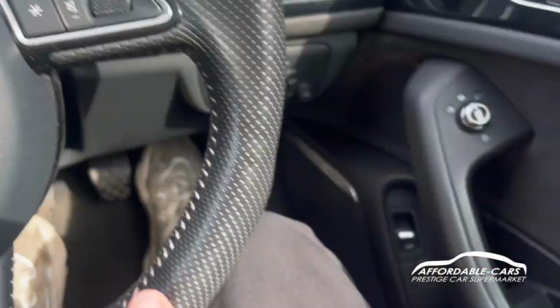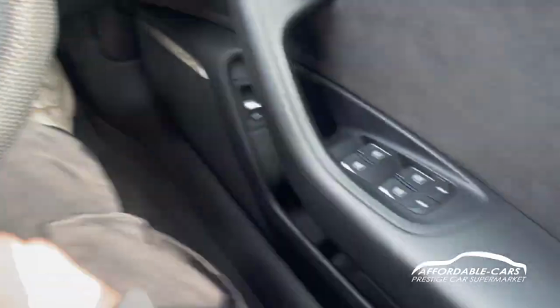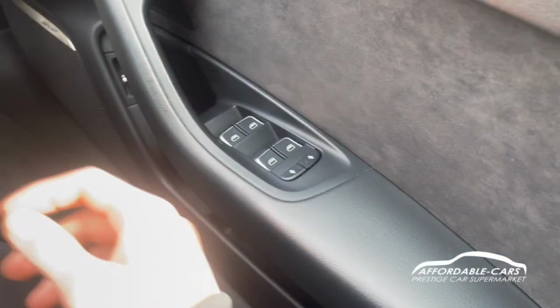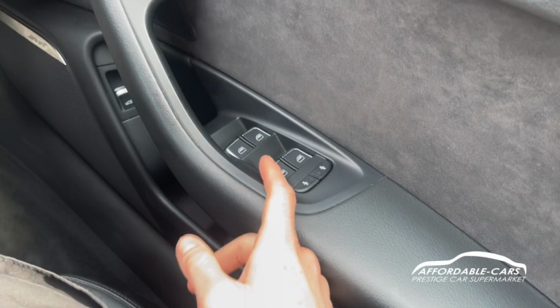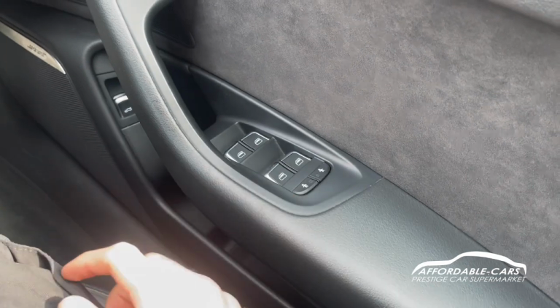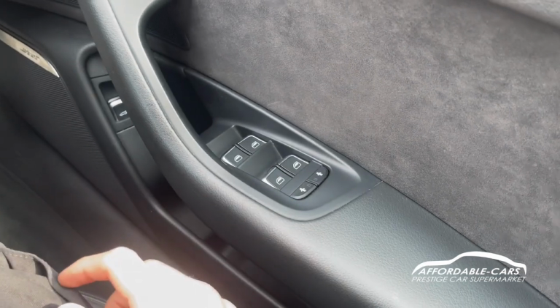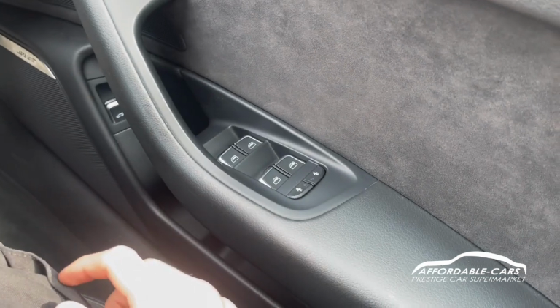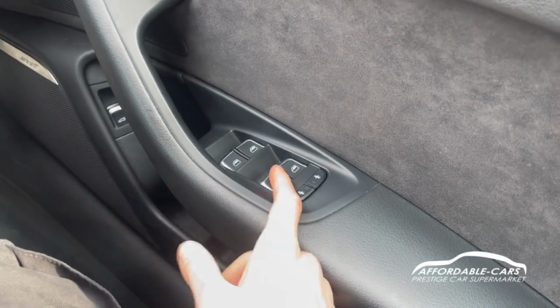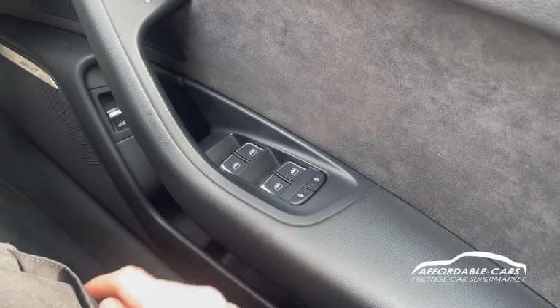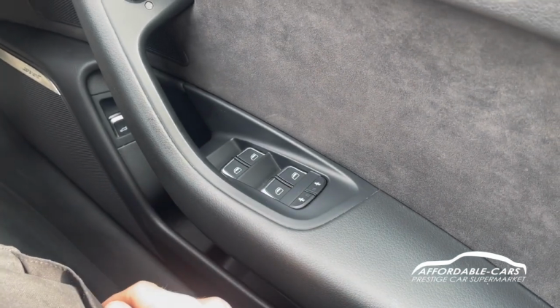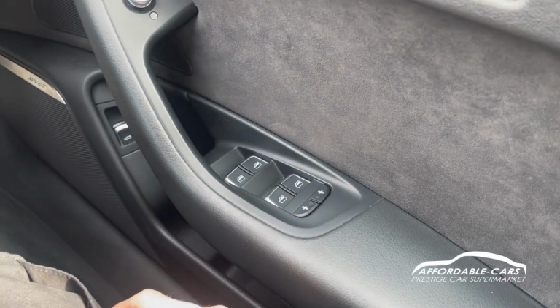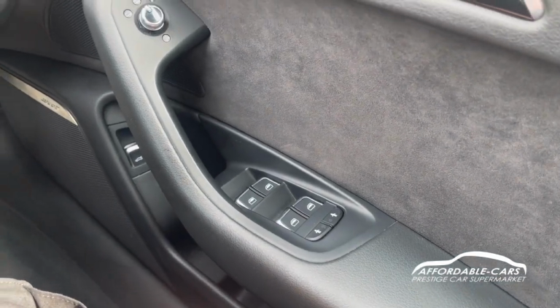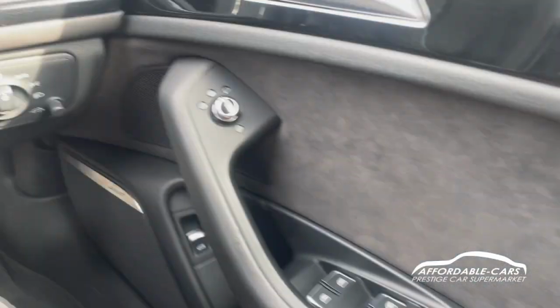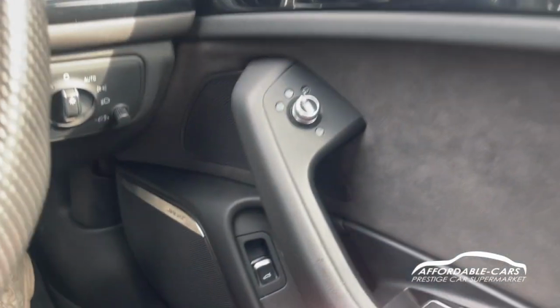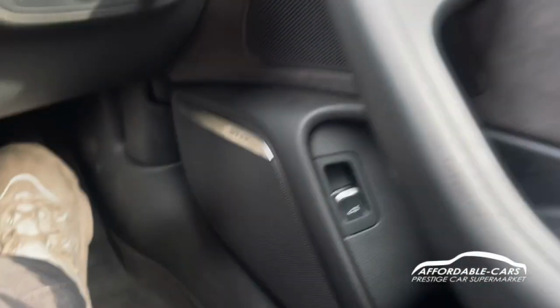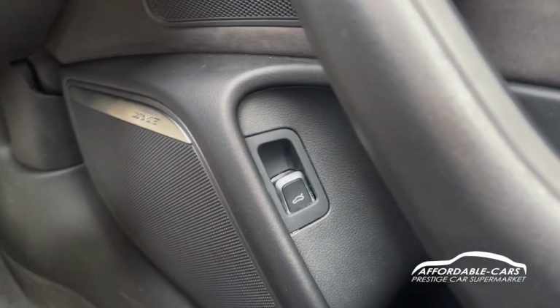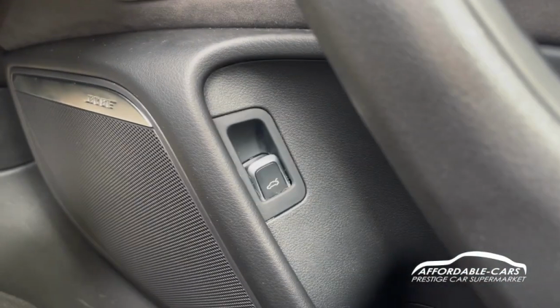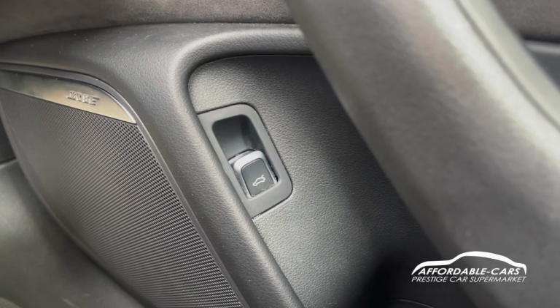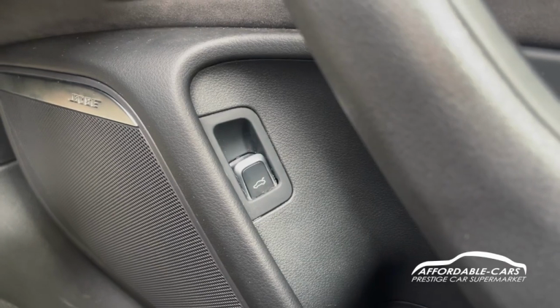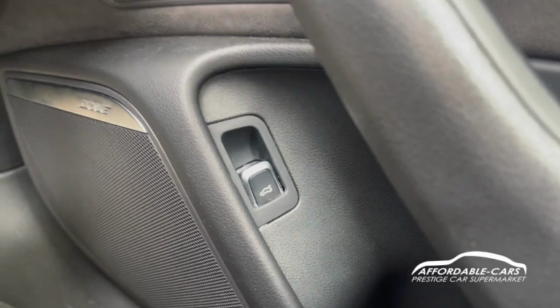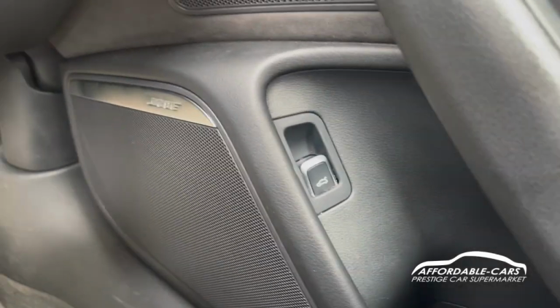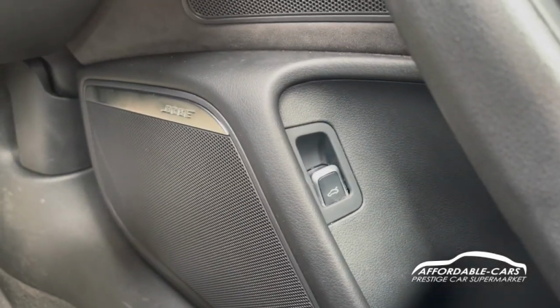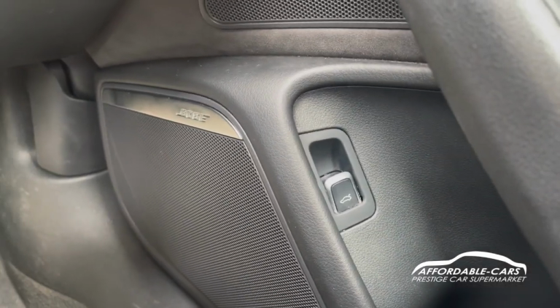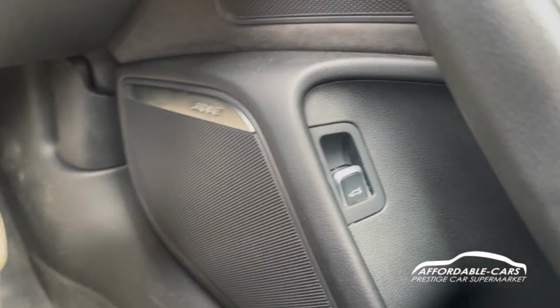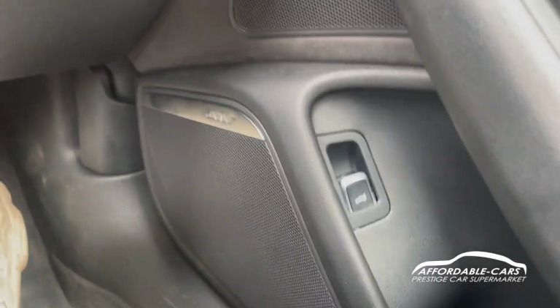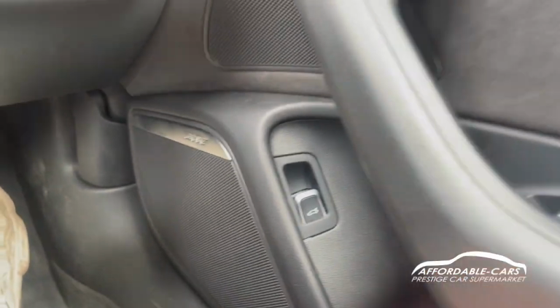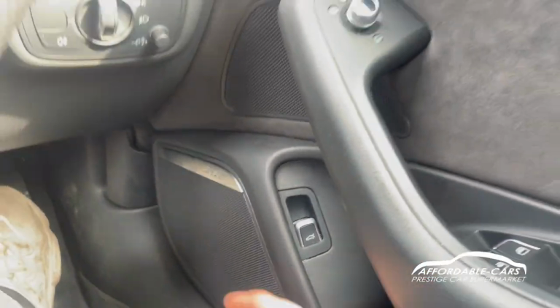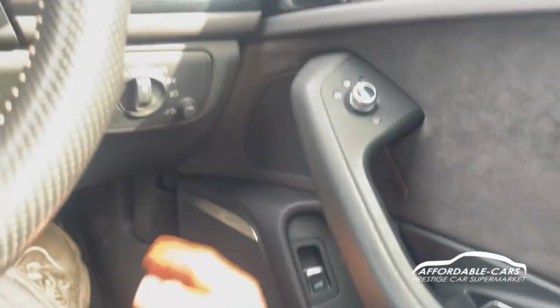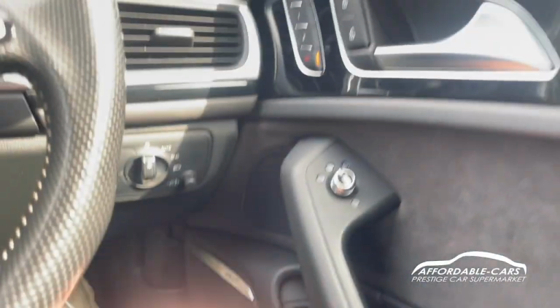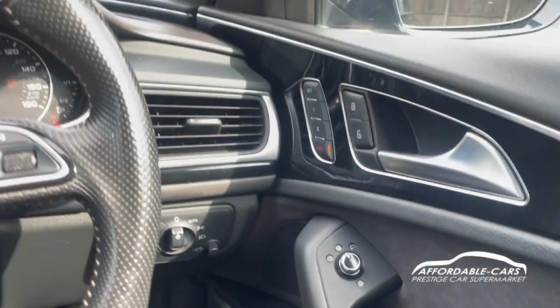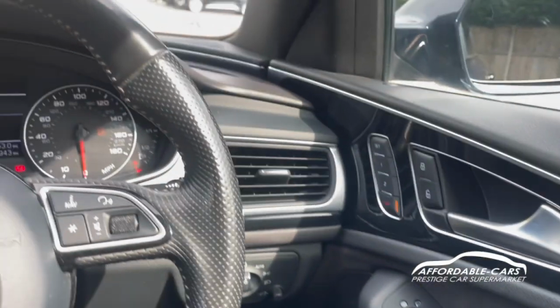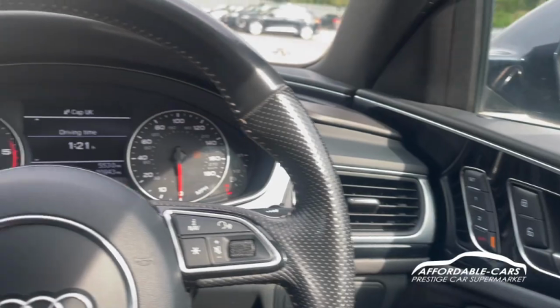Going down, you have fully electric automatic windows and child lock buttons. You have your boot button located down here too, and obviously the Bose speakers spread throughout the whole car for the Black Edition, which is really nice.